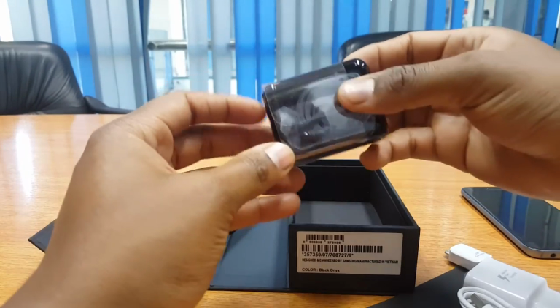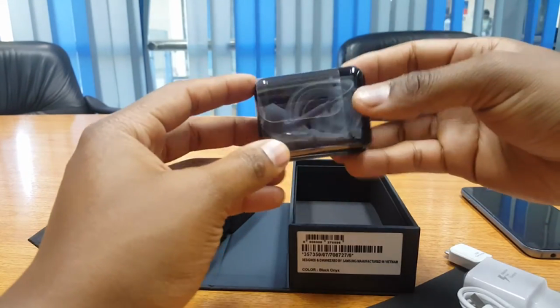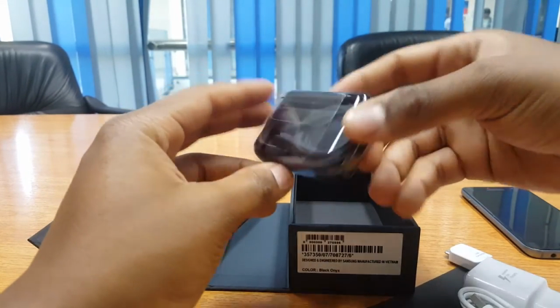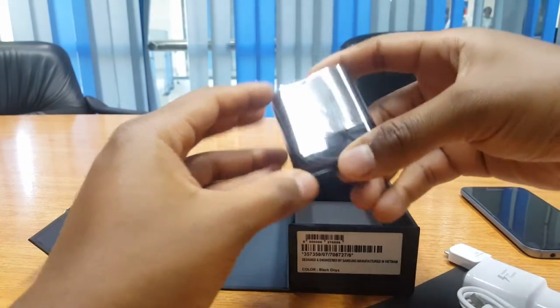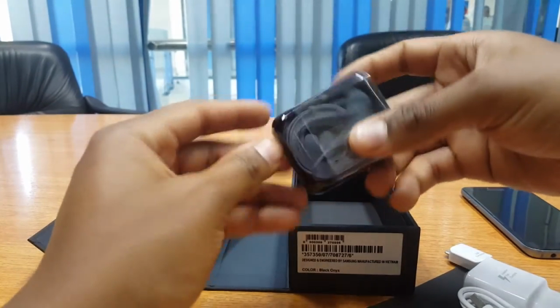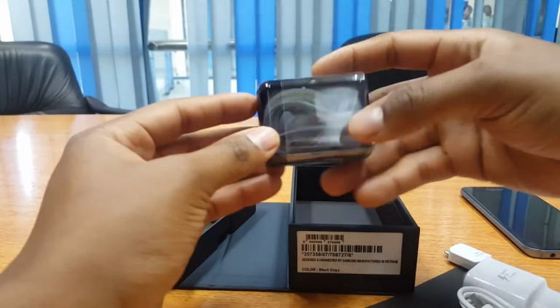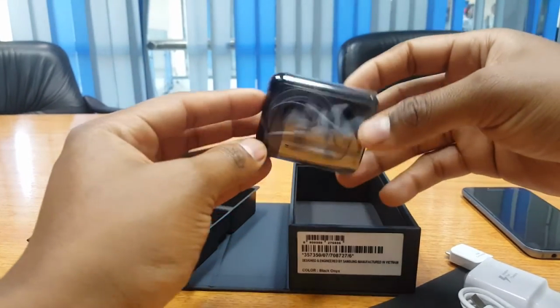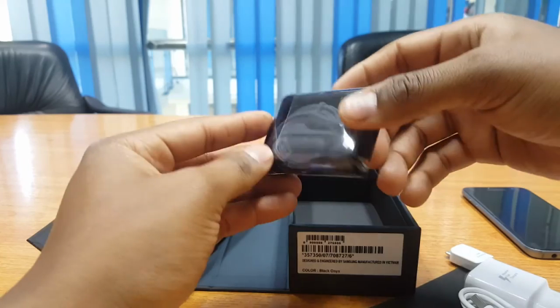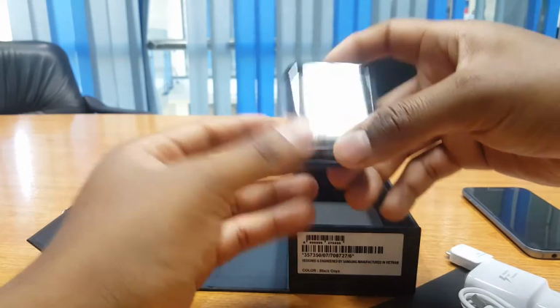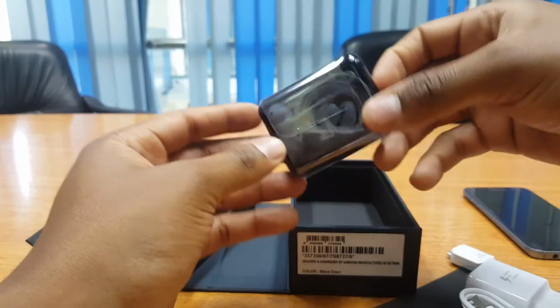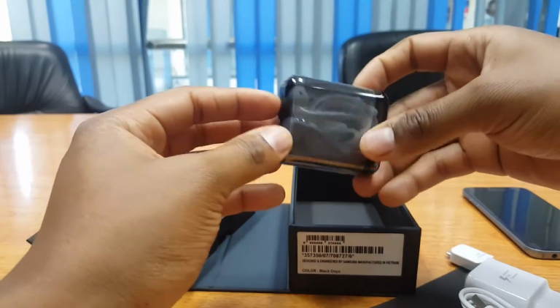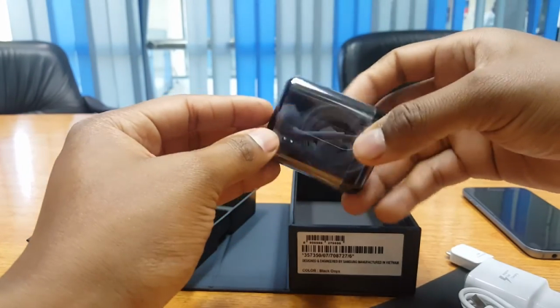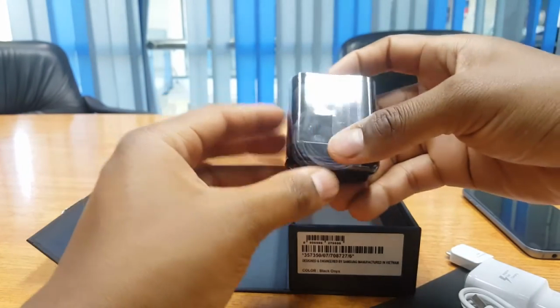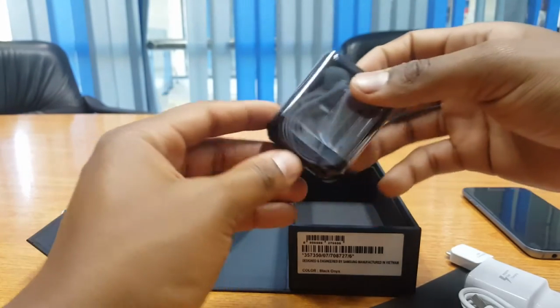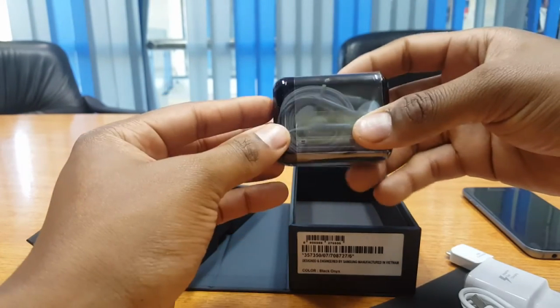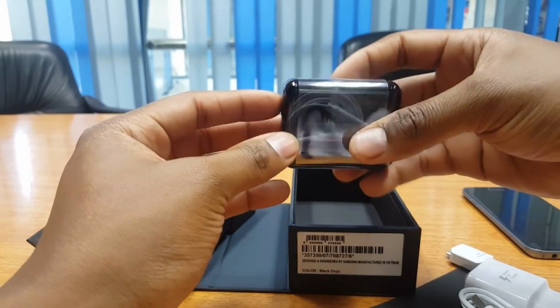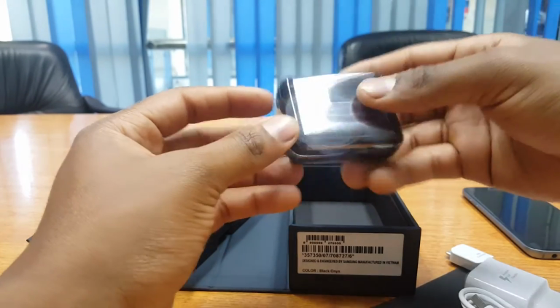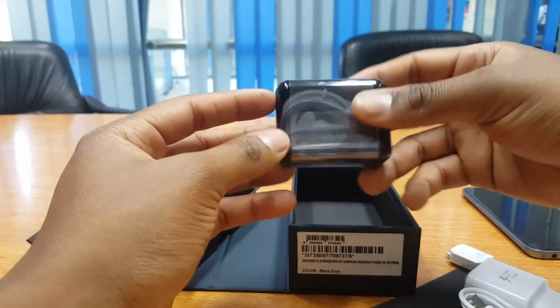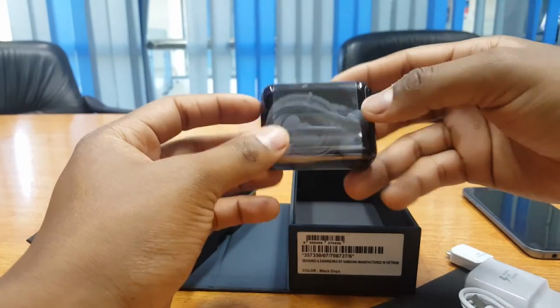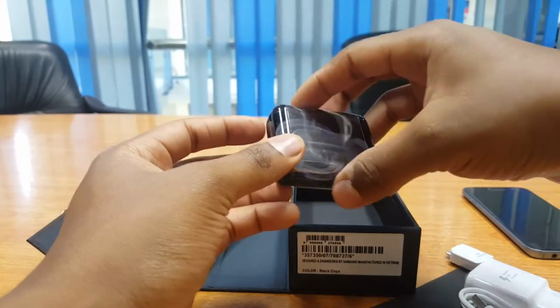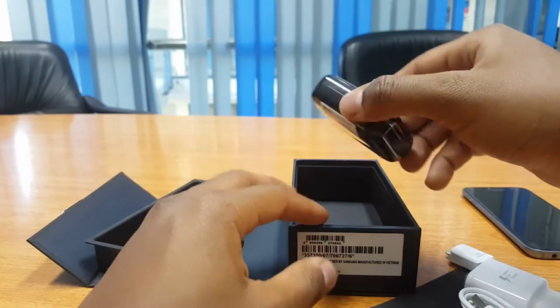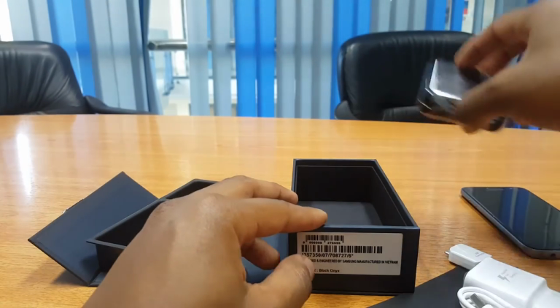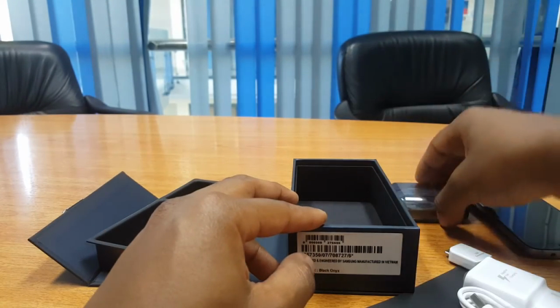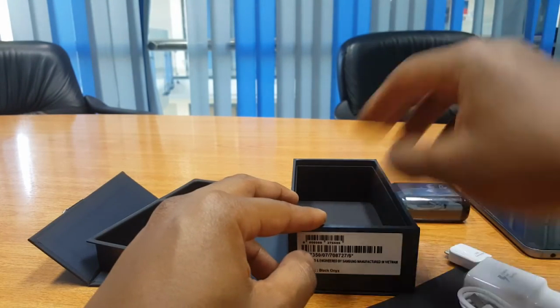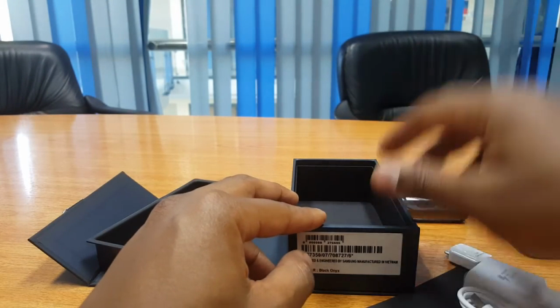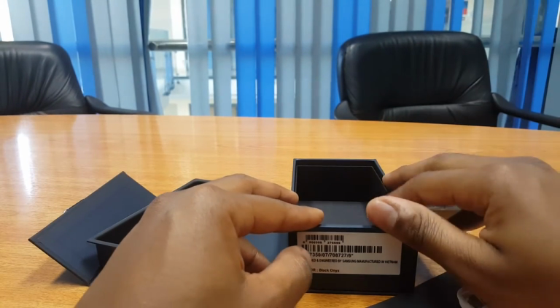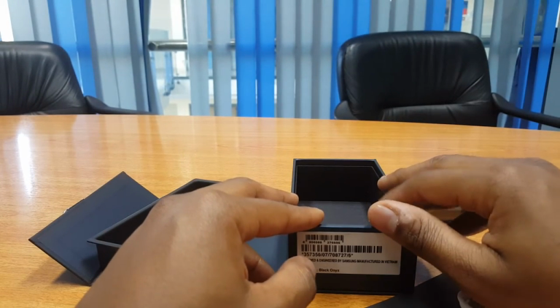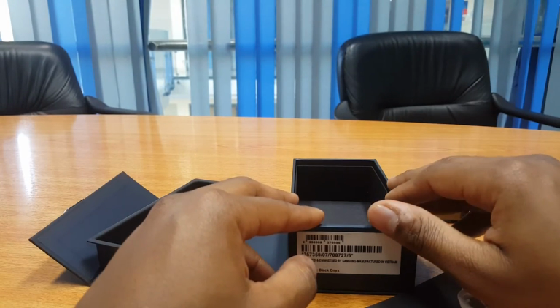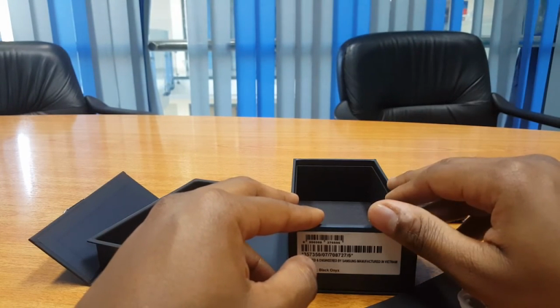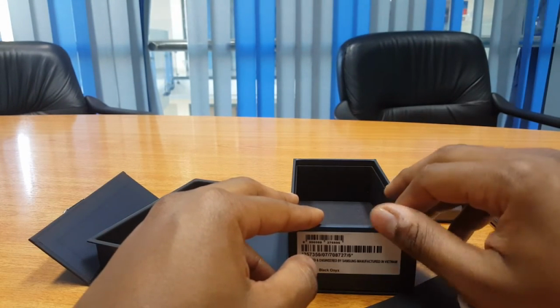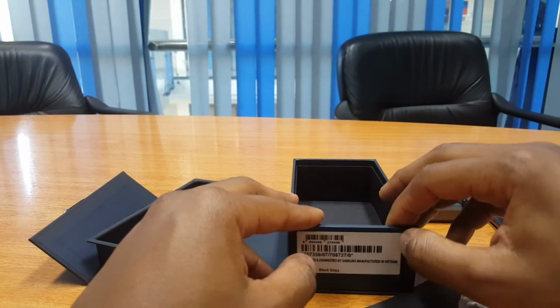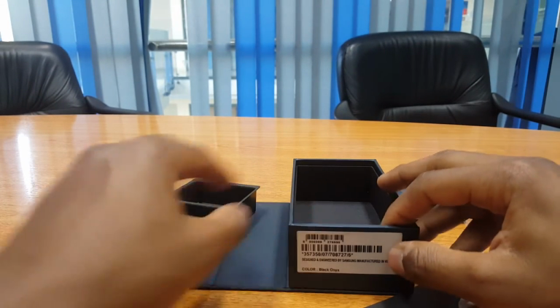Last but not least, packaged very tightly in a very premium sort of box, are the earphones. These premium earphones also double as a hands-free set — great for driving or any other hands-free conveniences you may need.